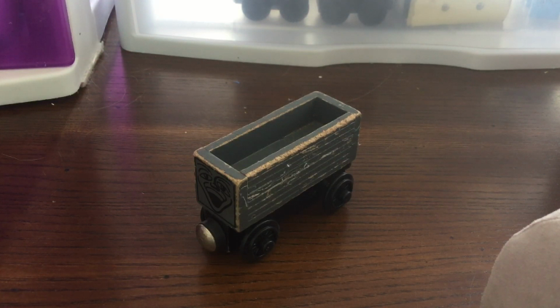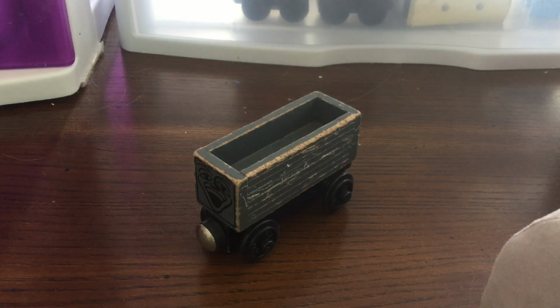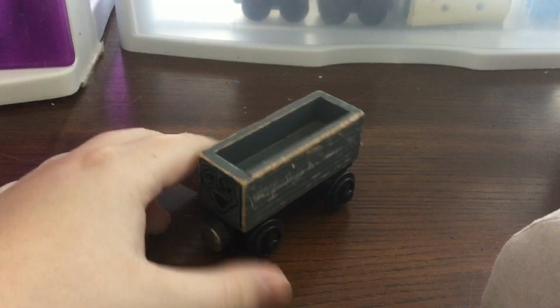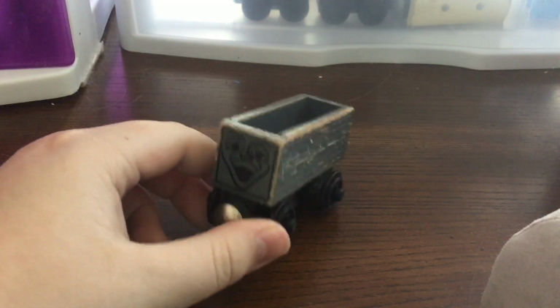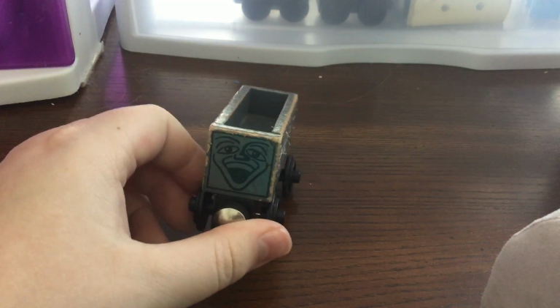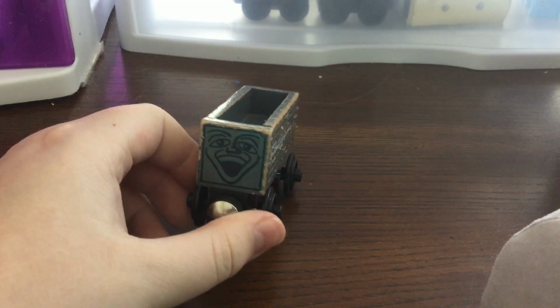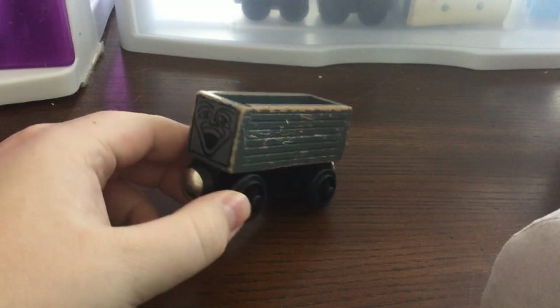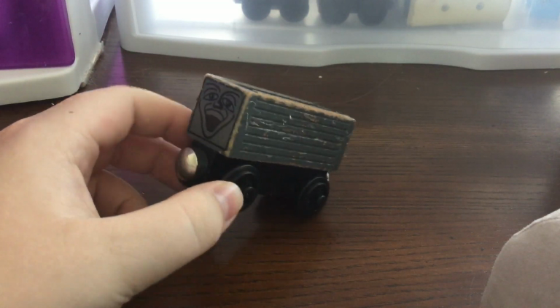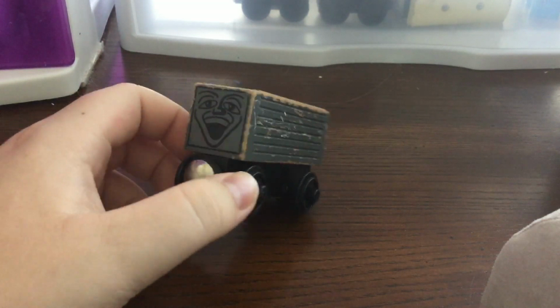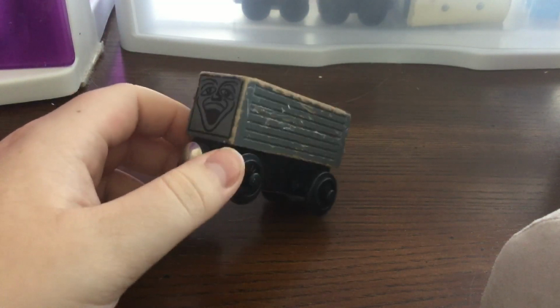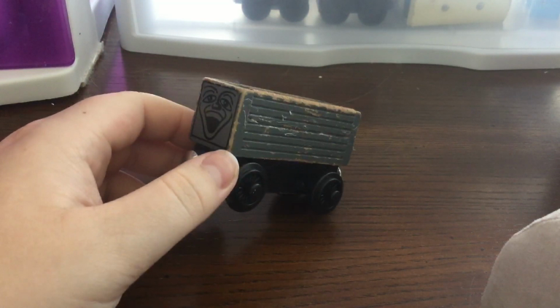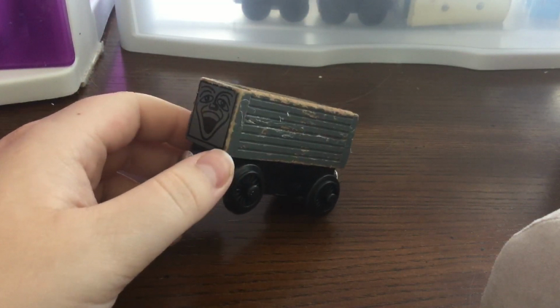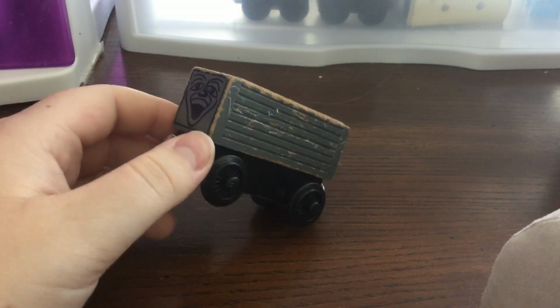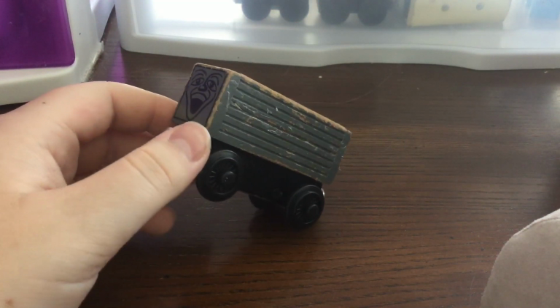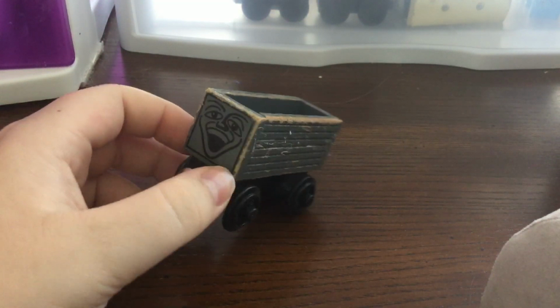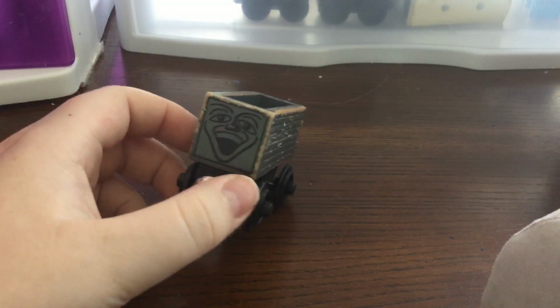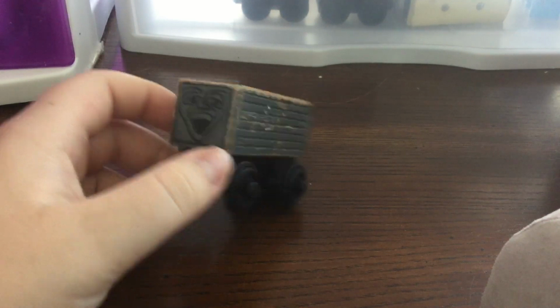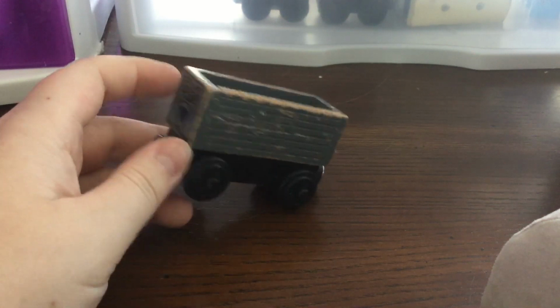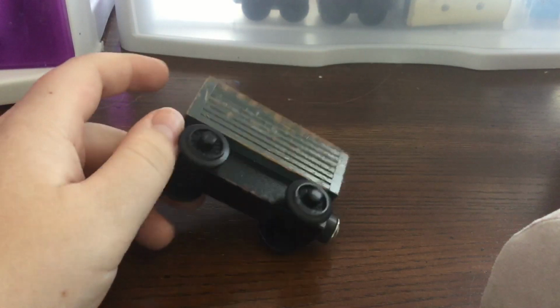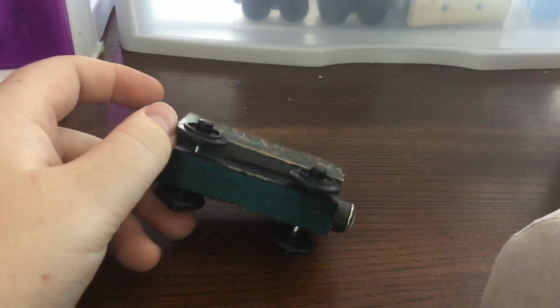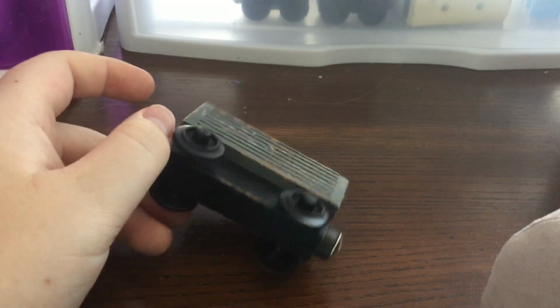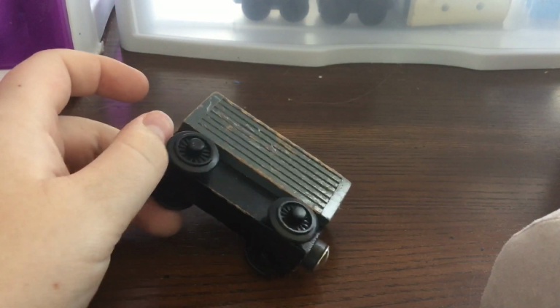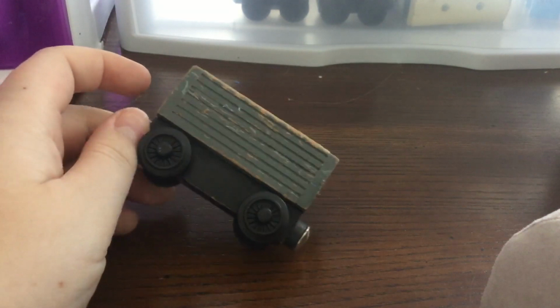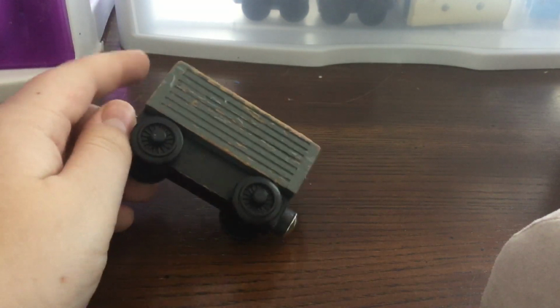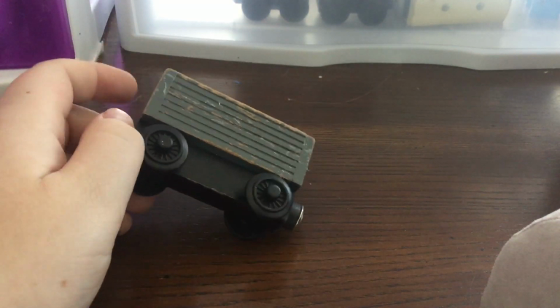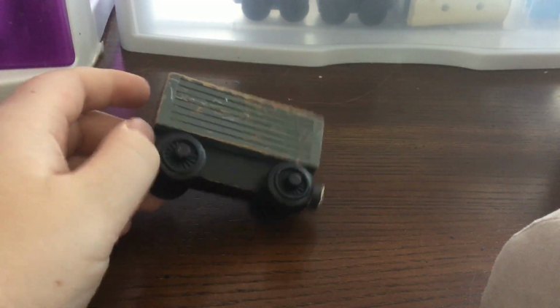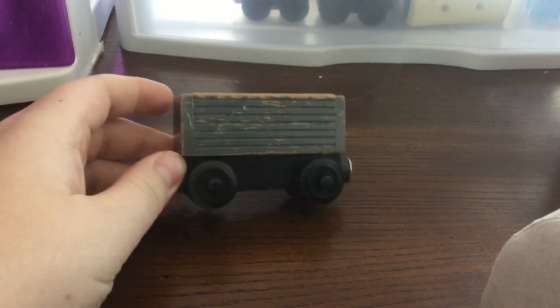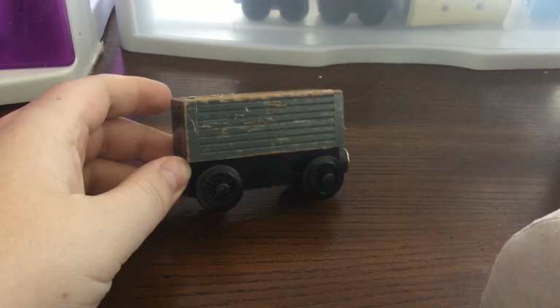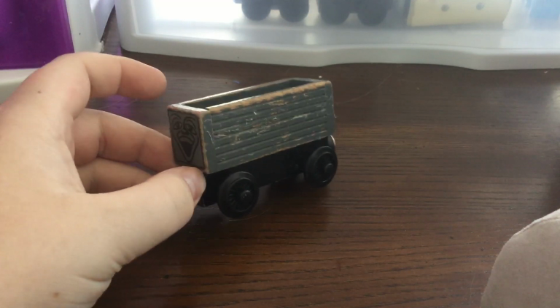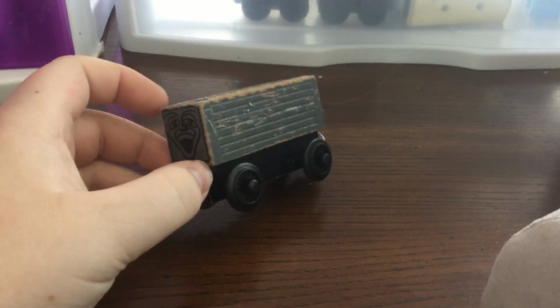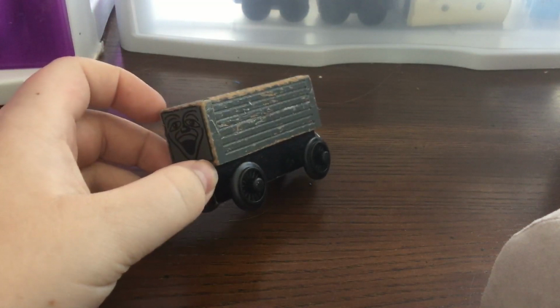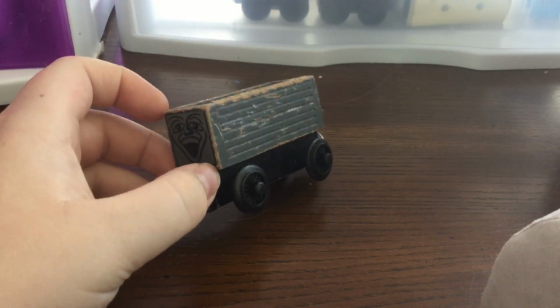The Greyface Troublesome Truck was first introduced, I believe, in 1993, when it was first preceded by the Whiteface Troublesome Truck, which was obviously introduced in 1992 and discontinued in 1993.